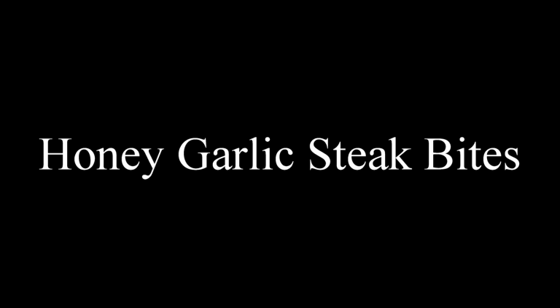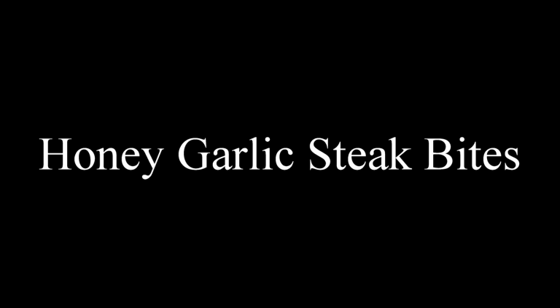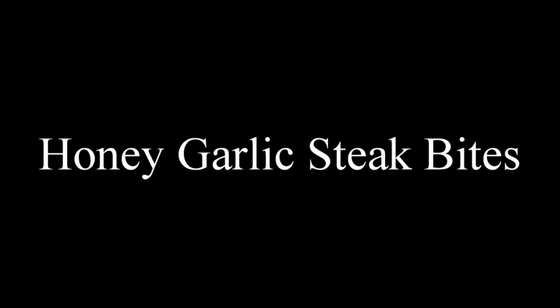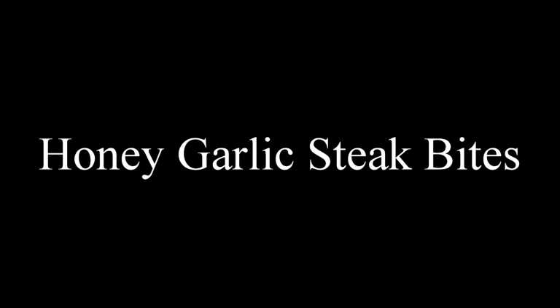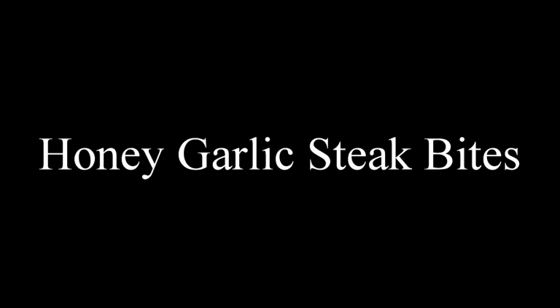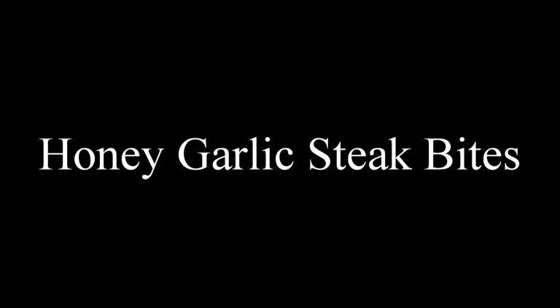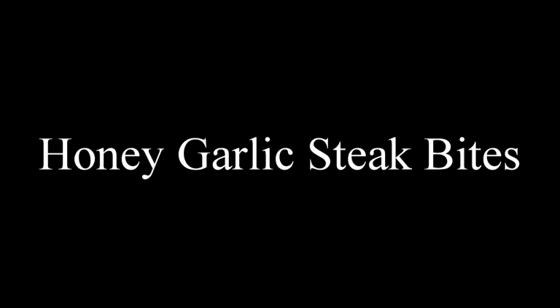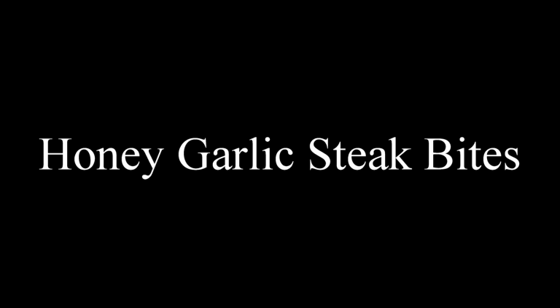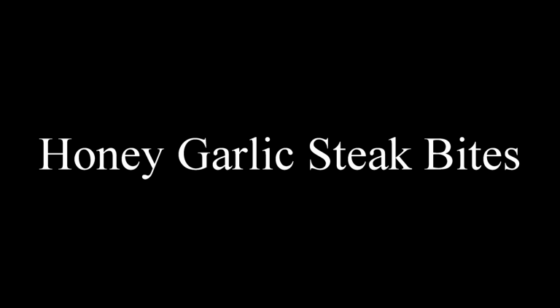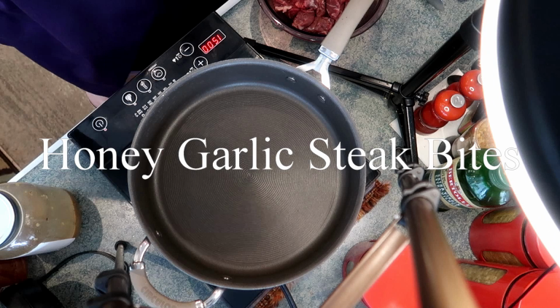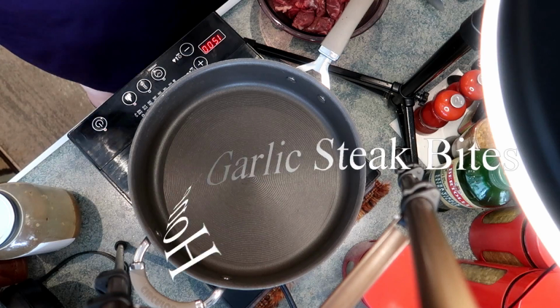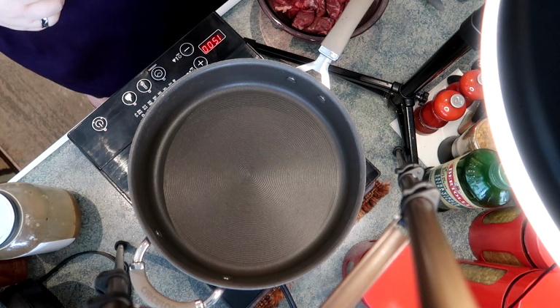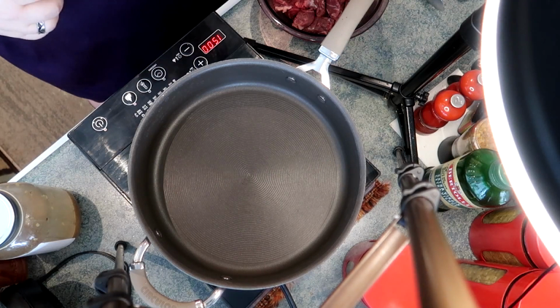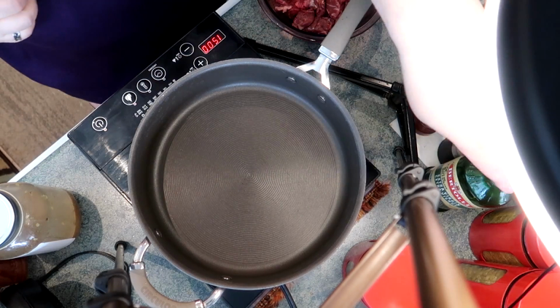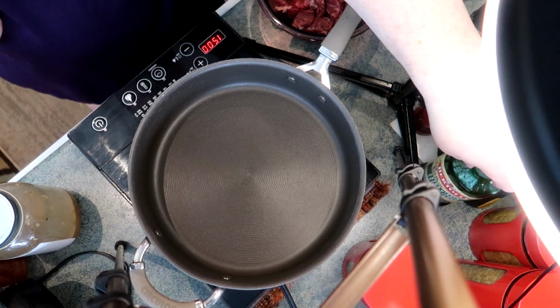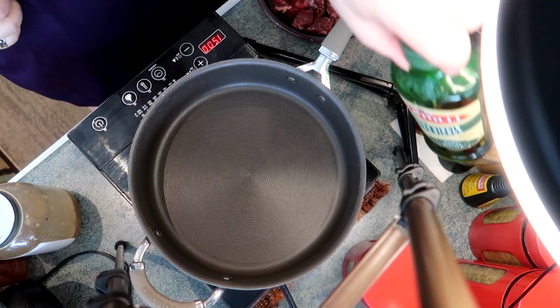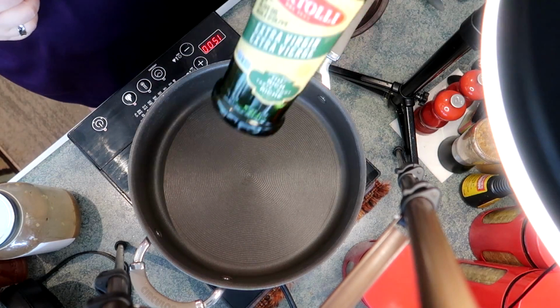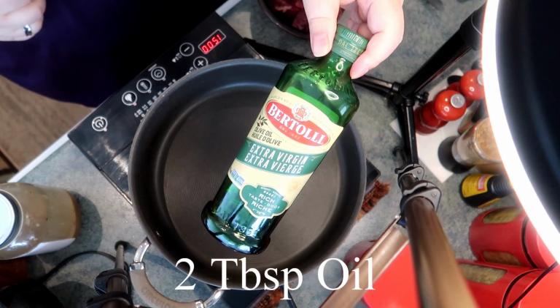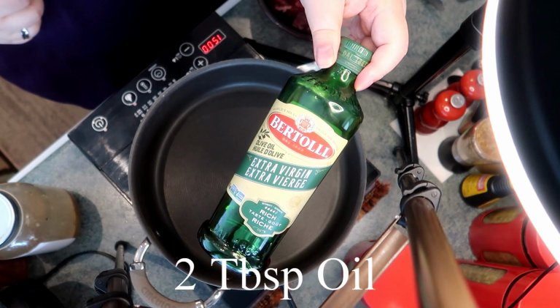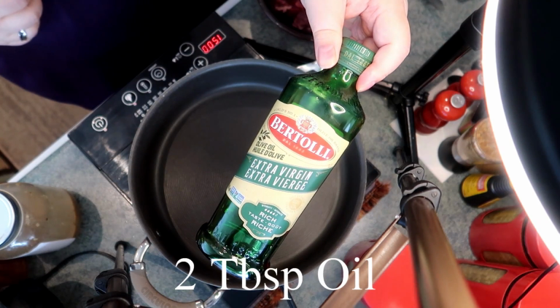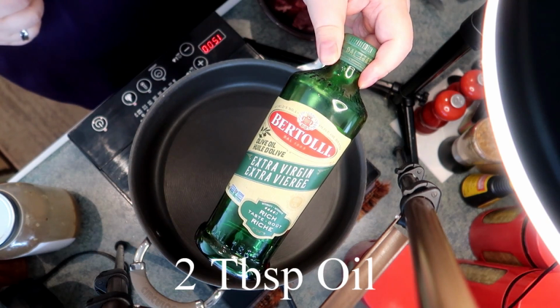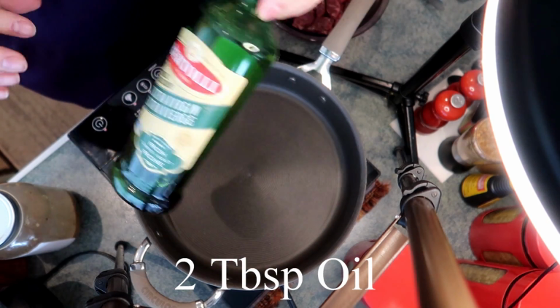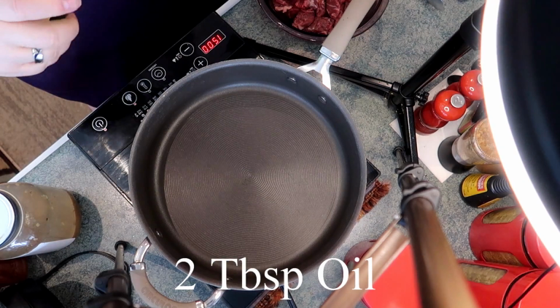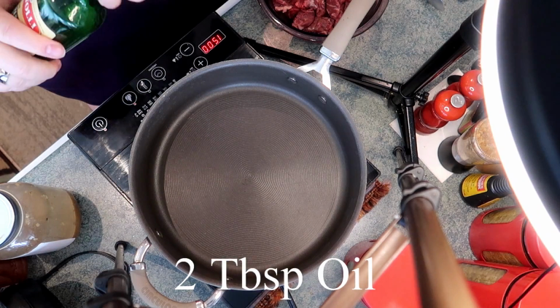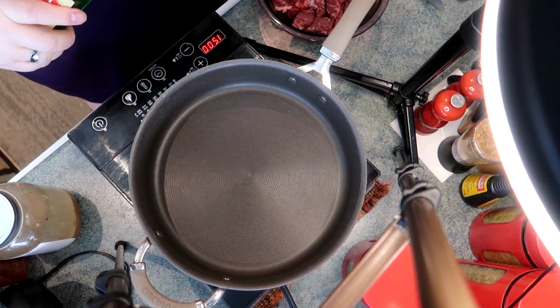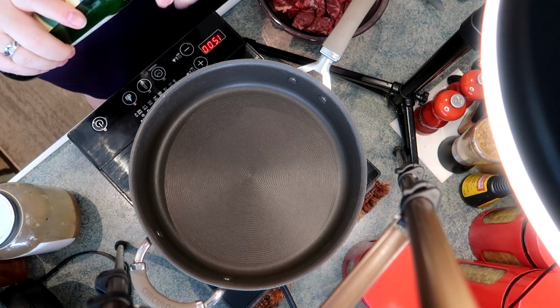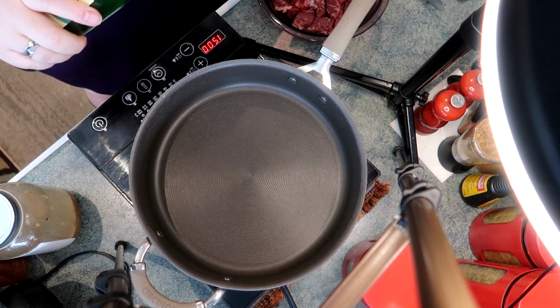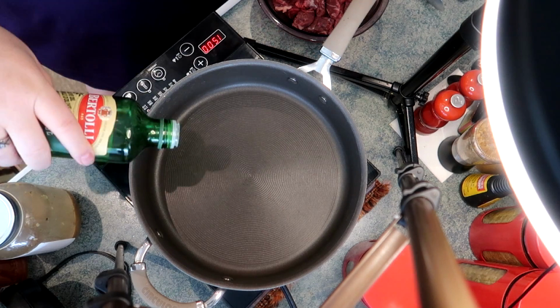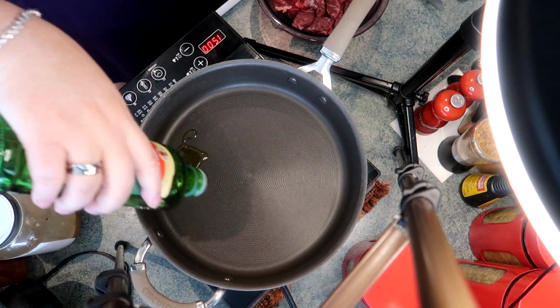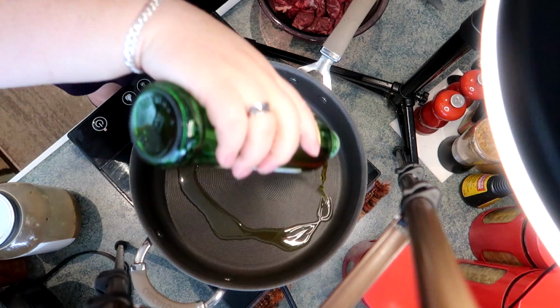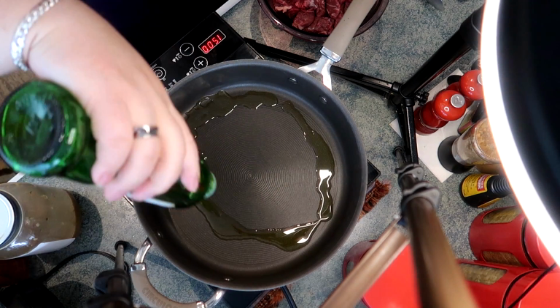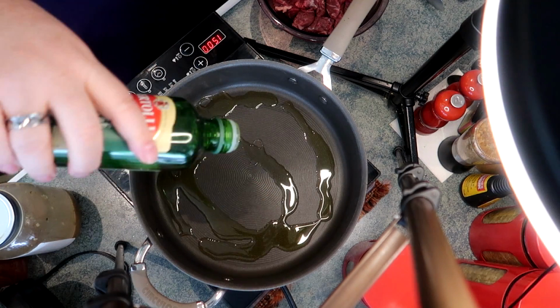If you've got a couple of steaks kicking around the fridge and you don't want to grill them up with mushrooms and onions and want to do something different, well this is it. In a deep skillet I'm adding two tablespoons of oil — I'm using olive, but you can use whatever oil you like.